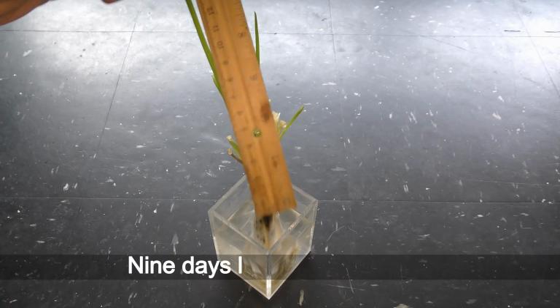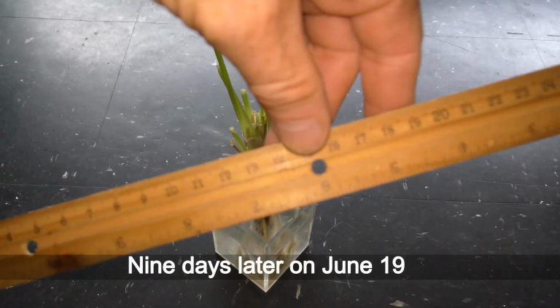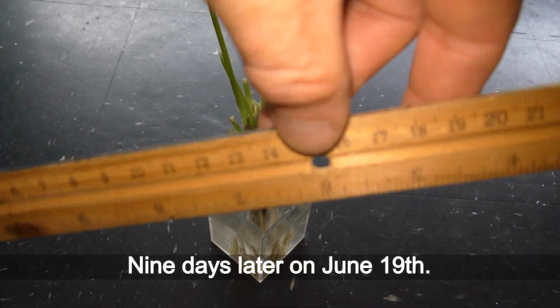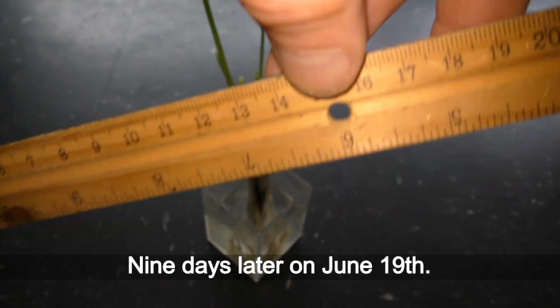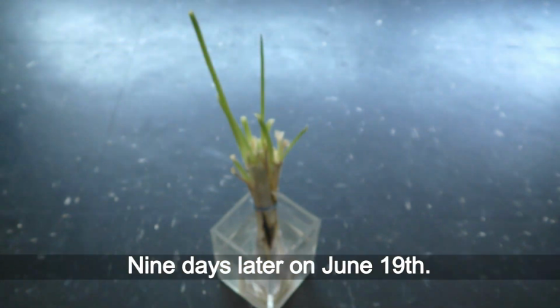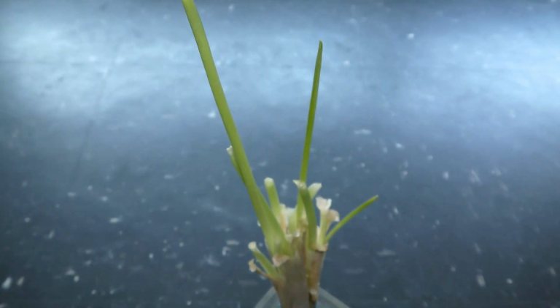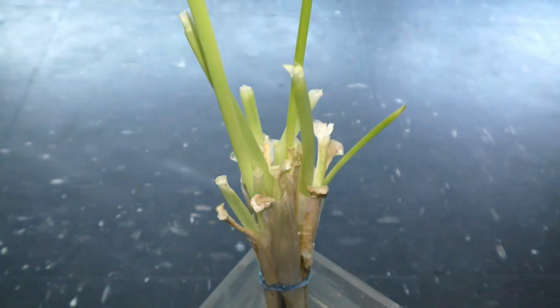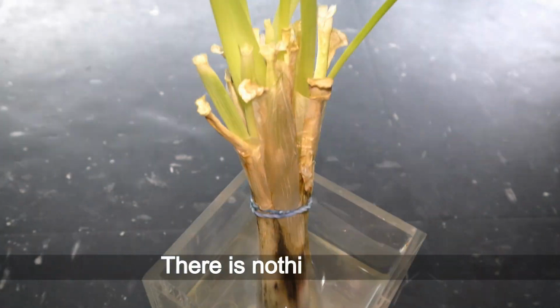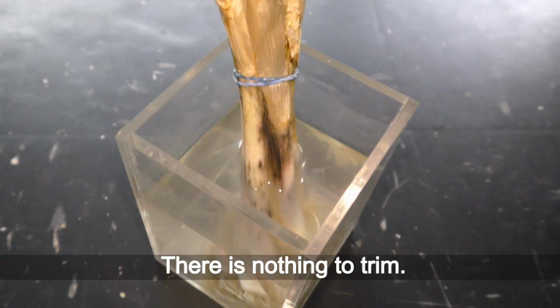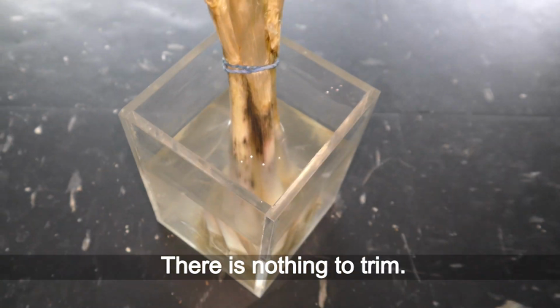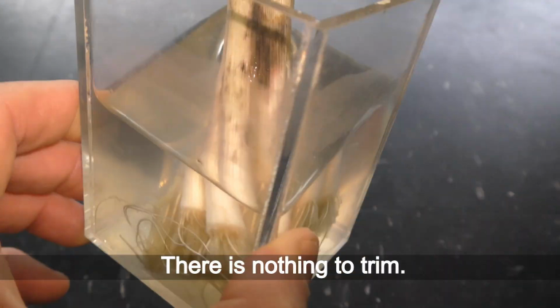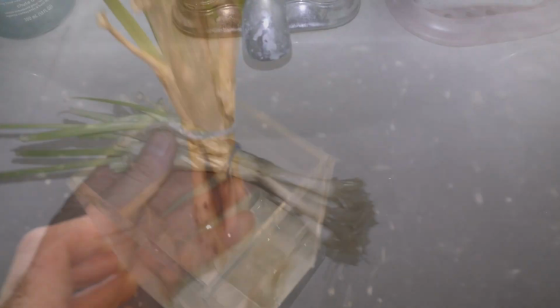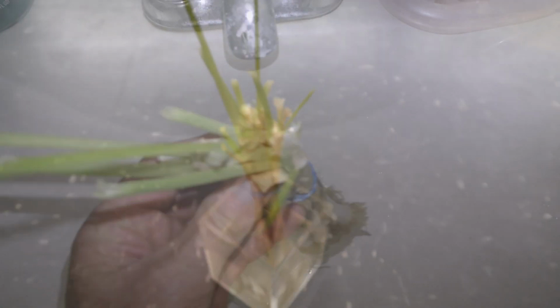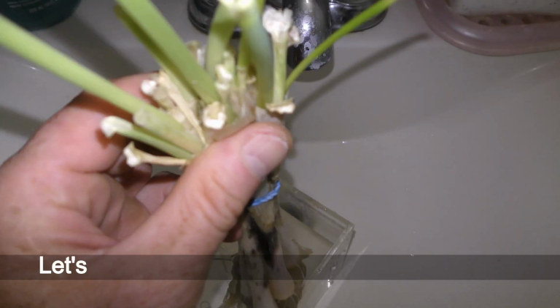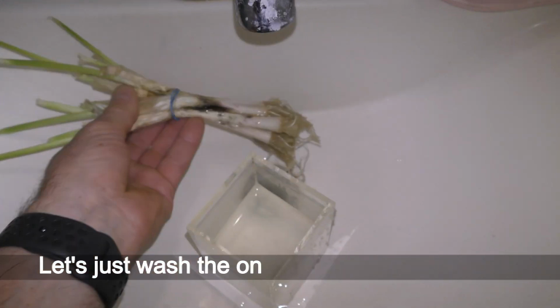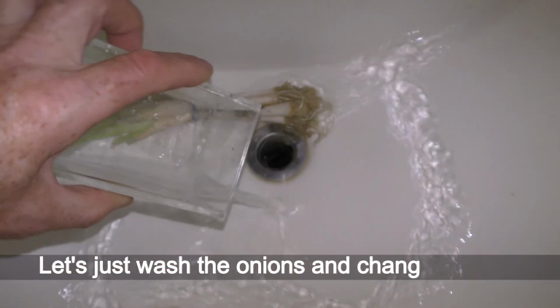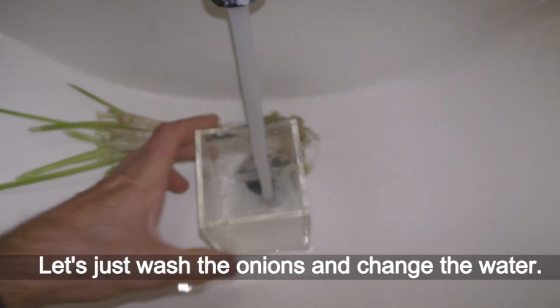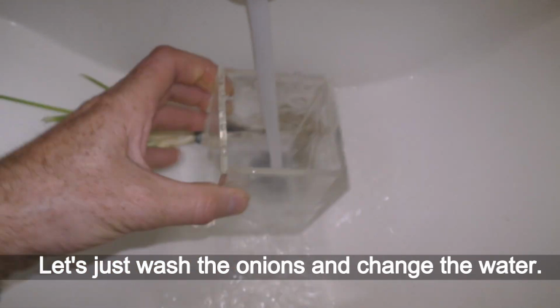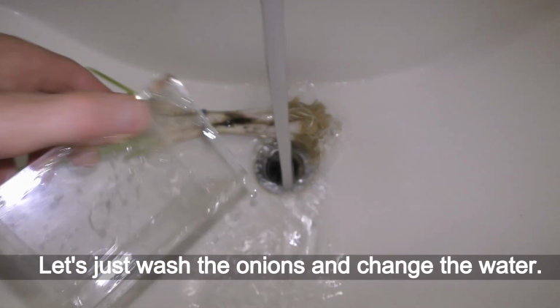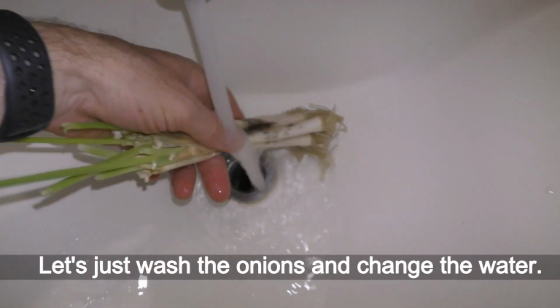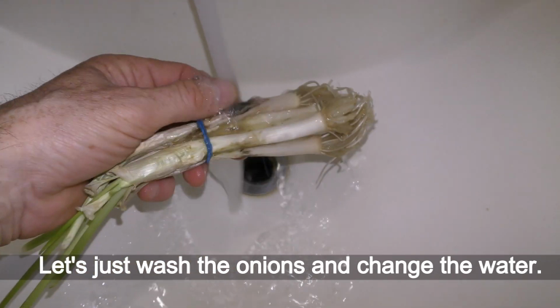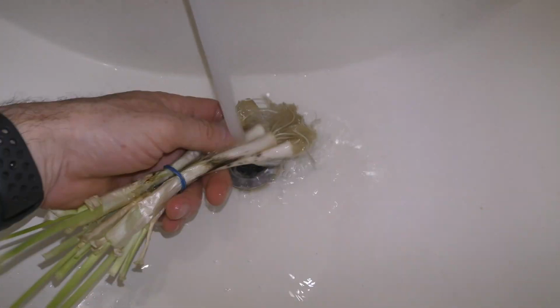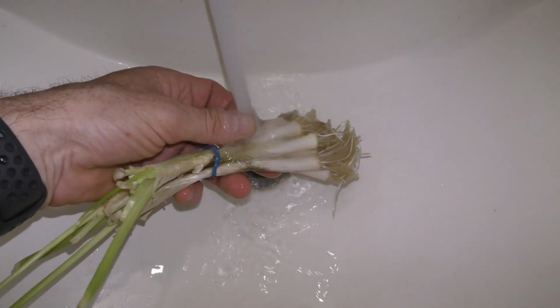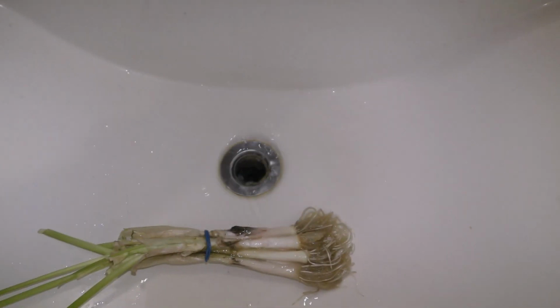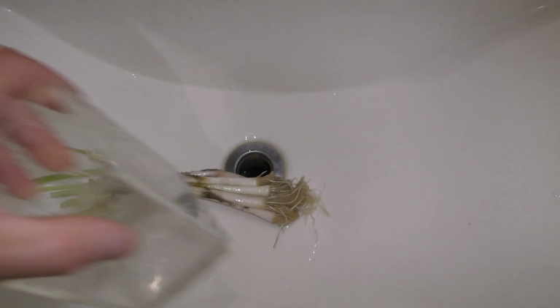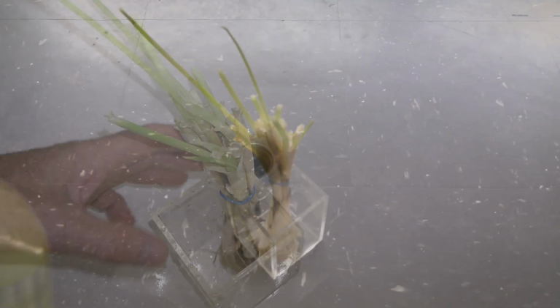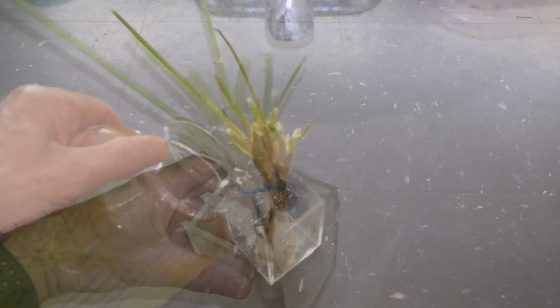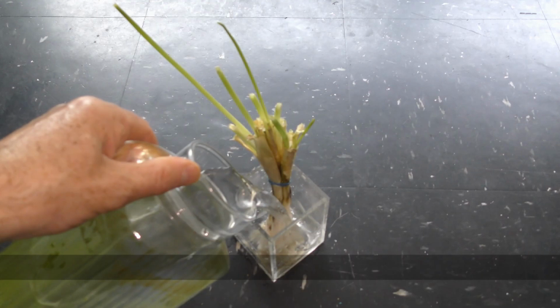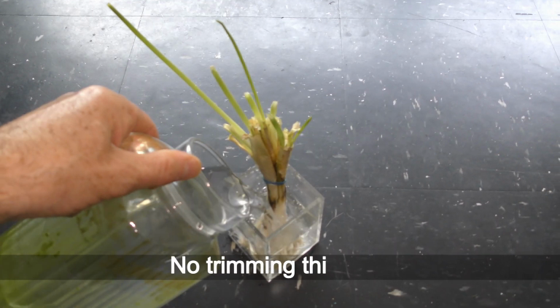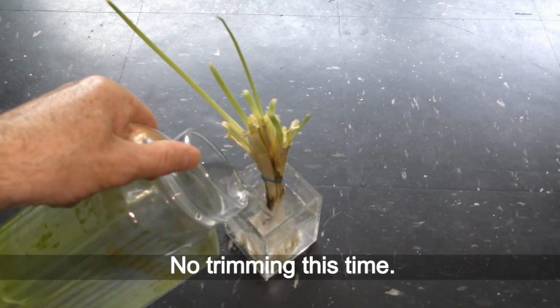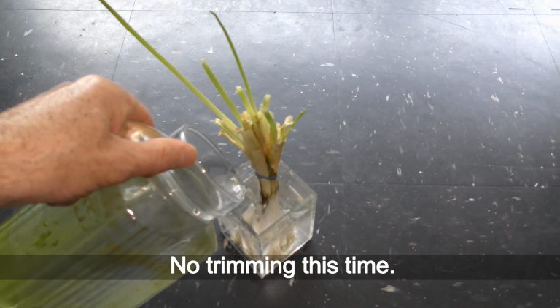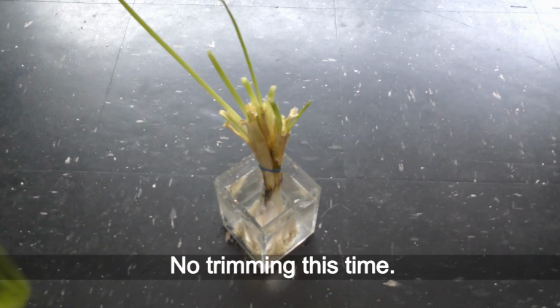Nine days later on June 19th, there is nothing to trim. Let's just wash the onions and change the water. No trimming this time.